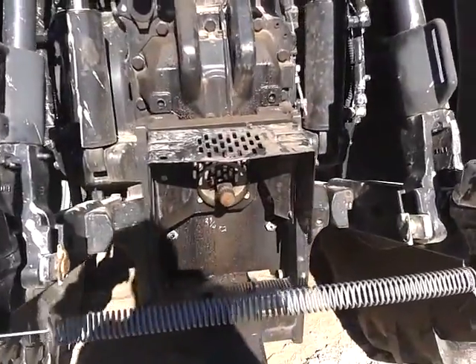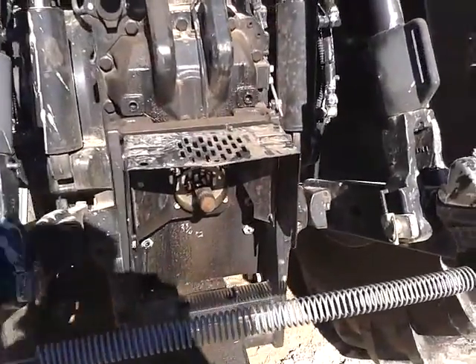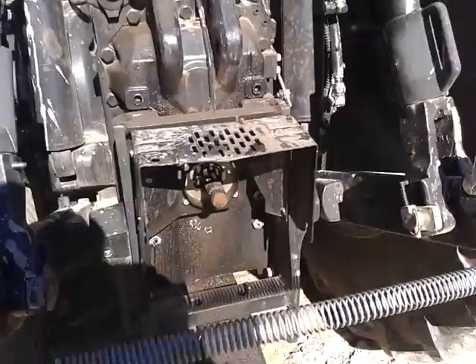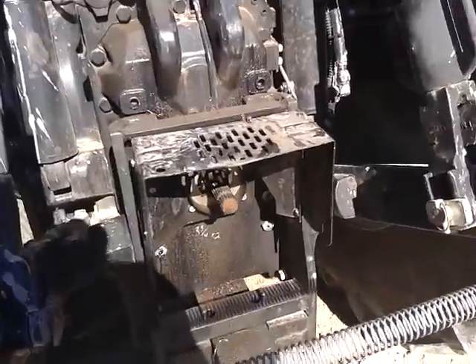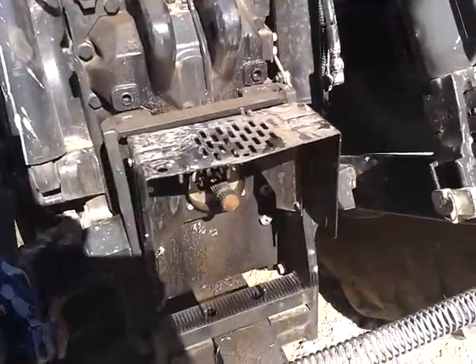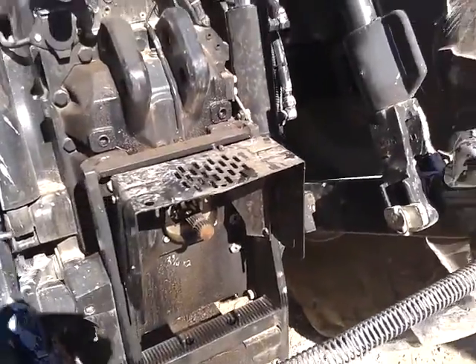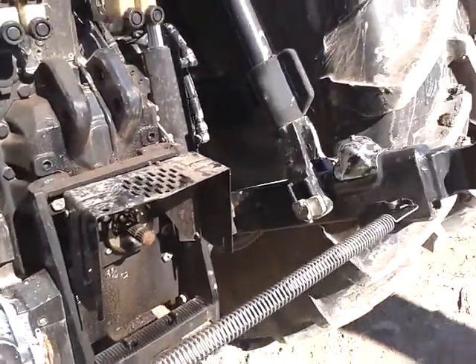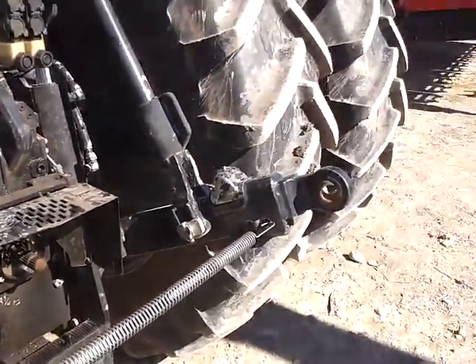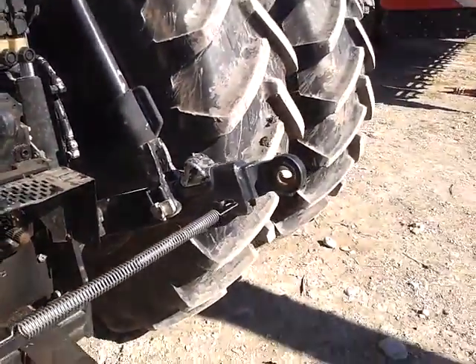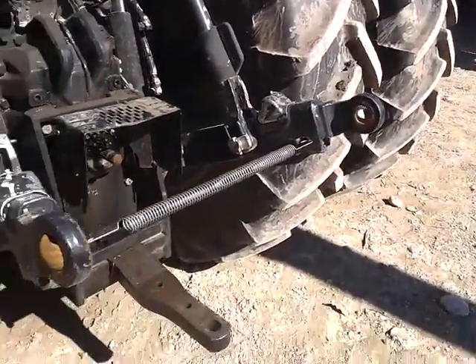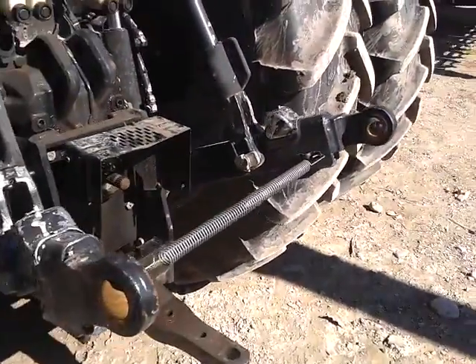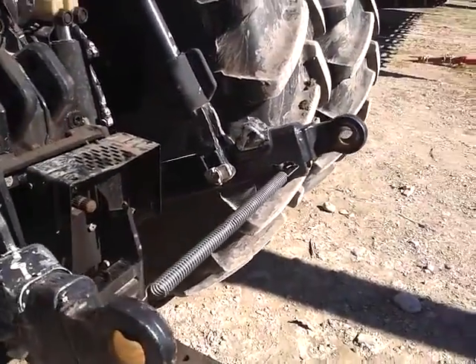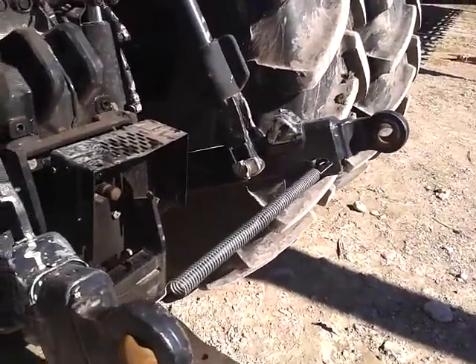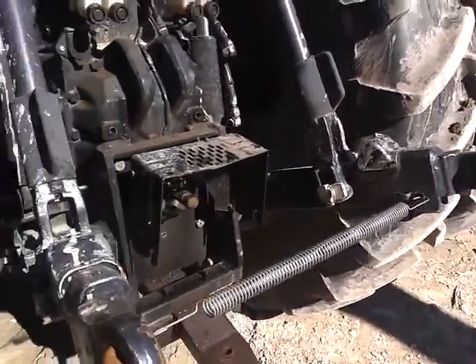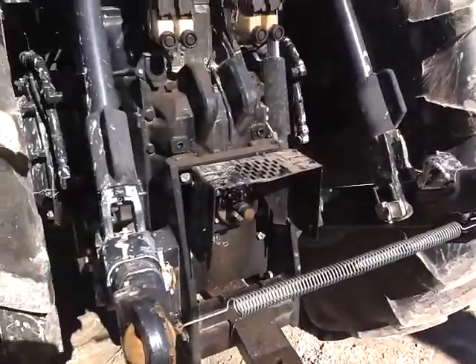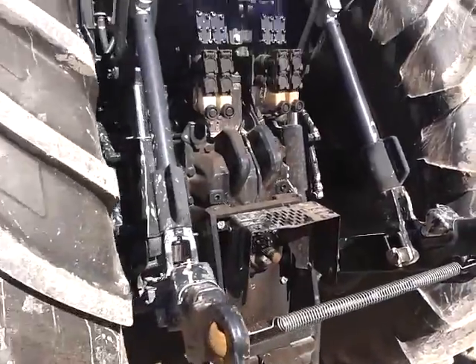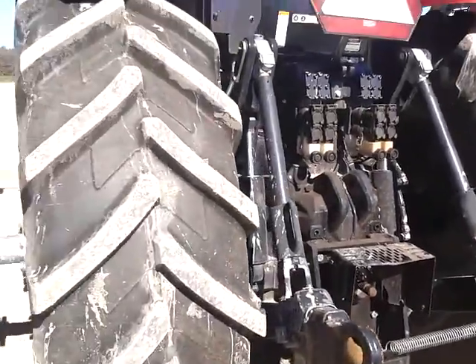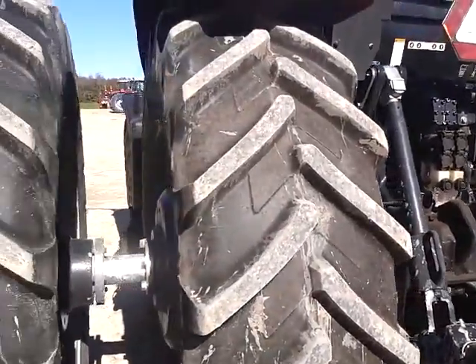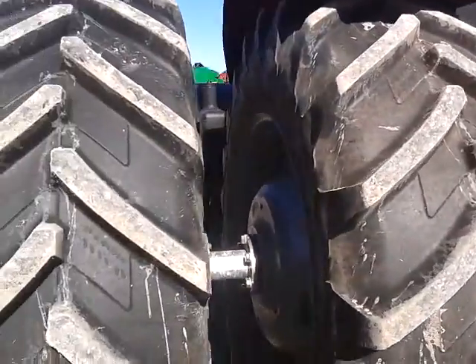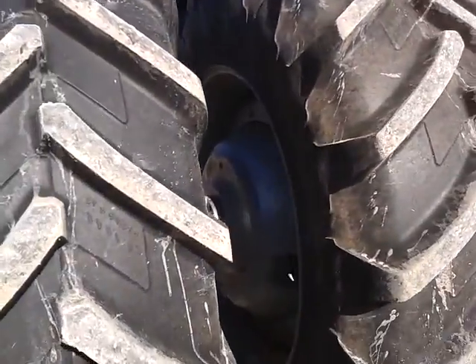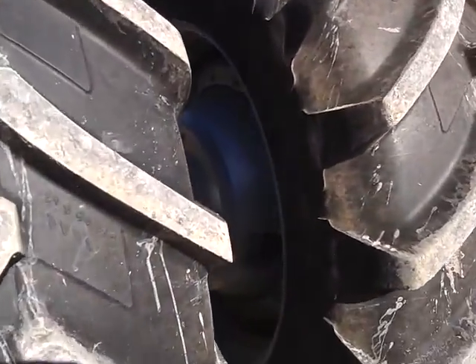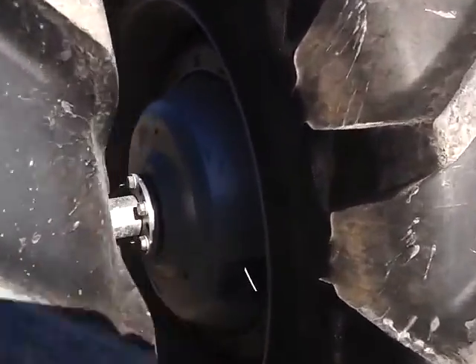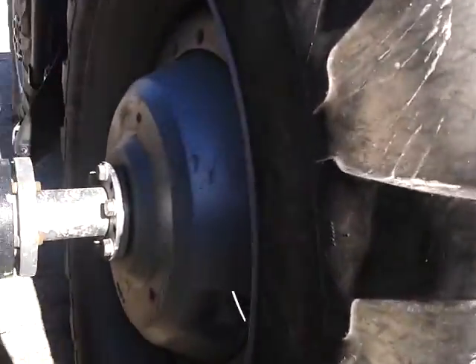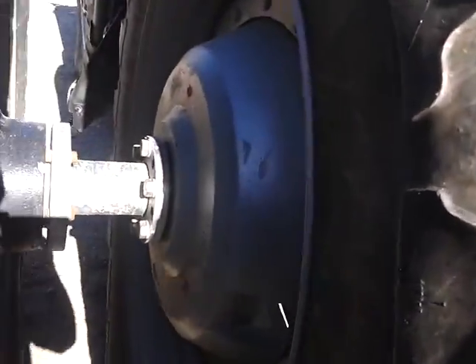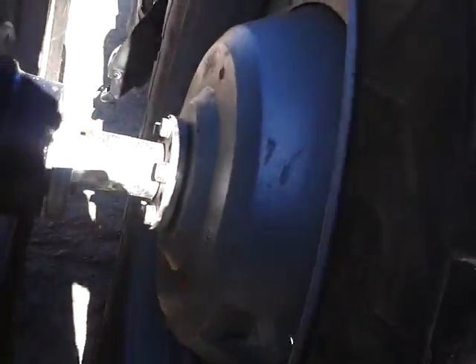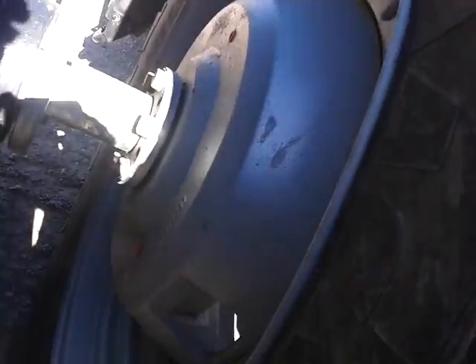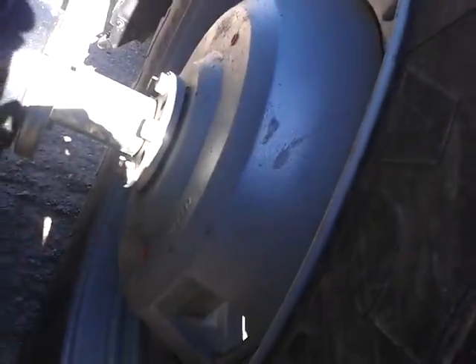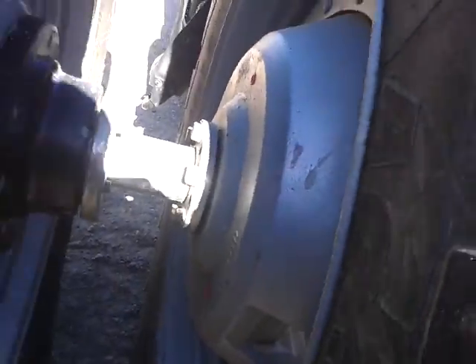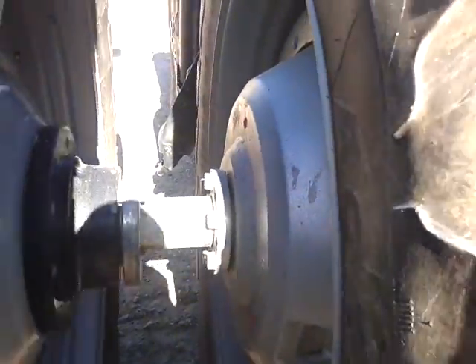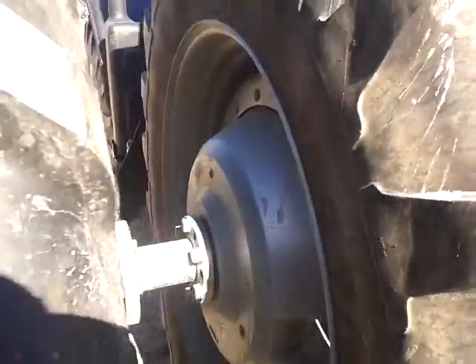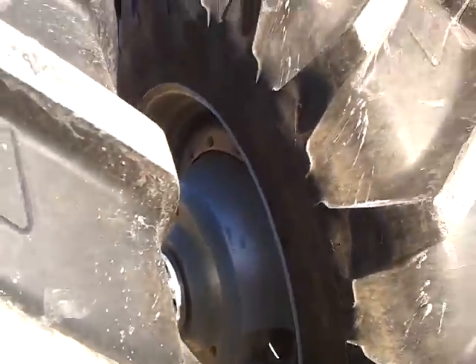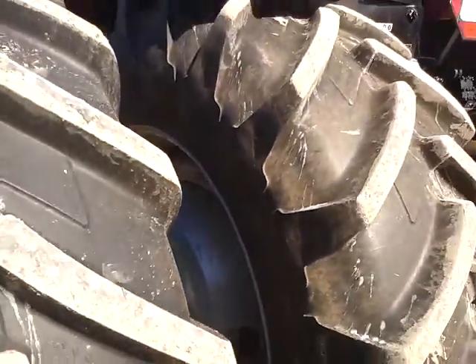540,000 adjustable PTO, category 3, three-point hitch. Rear cast weights are part of the rim for rear weight.